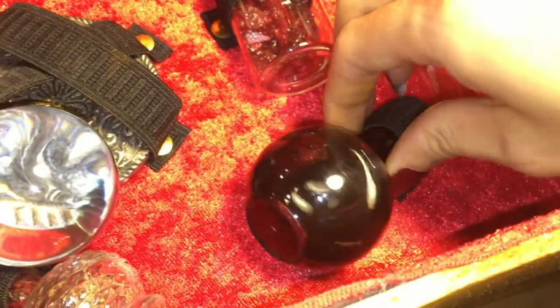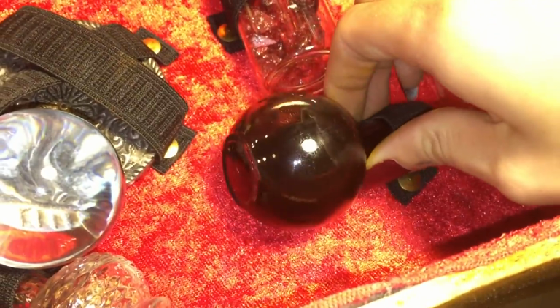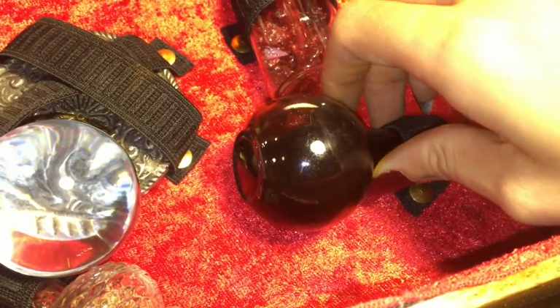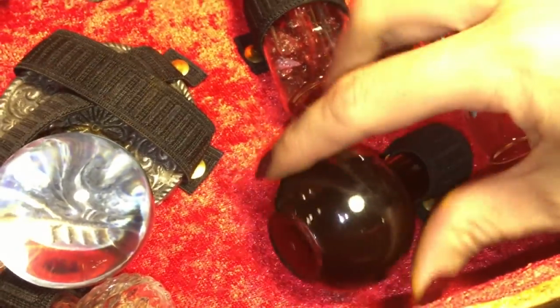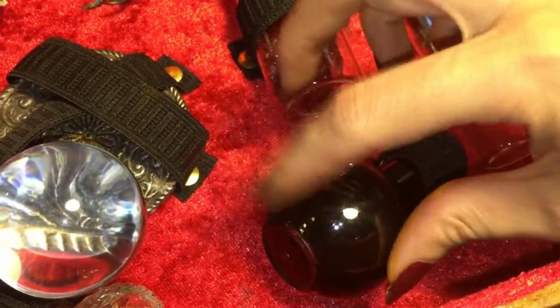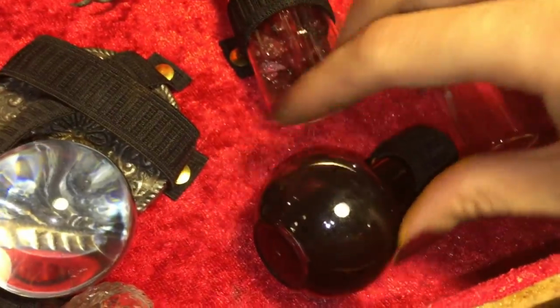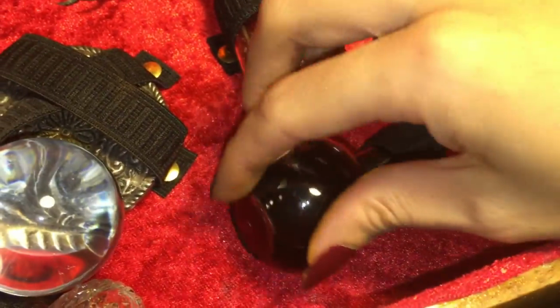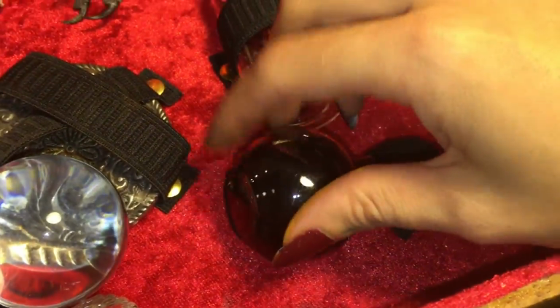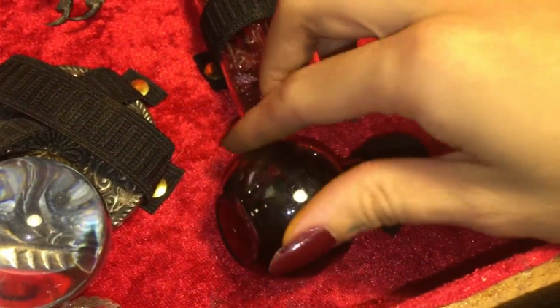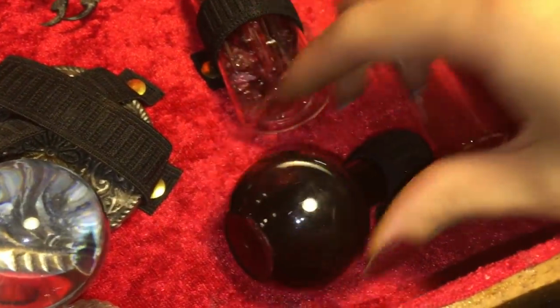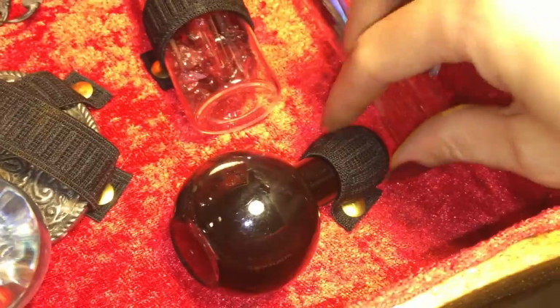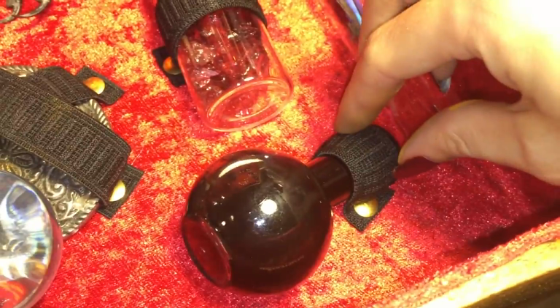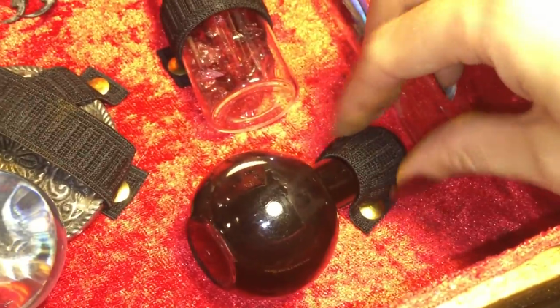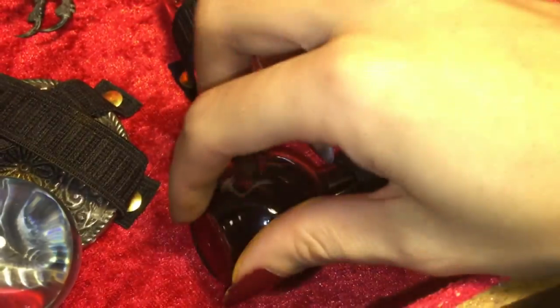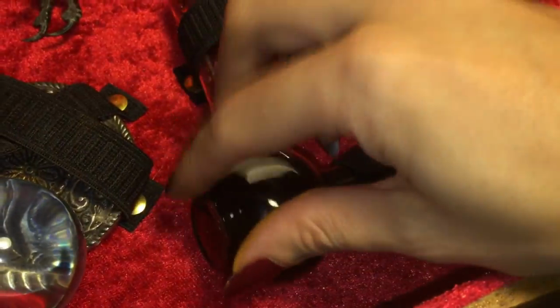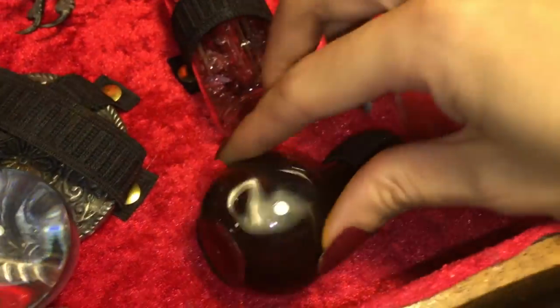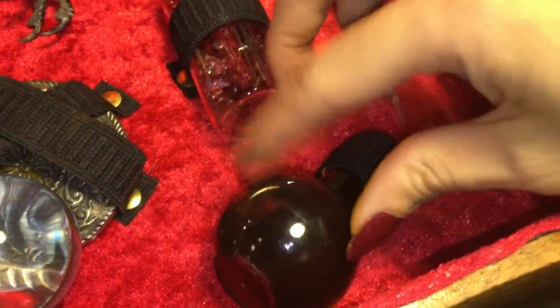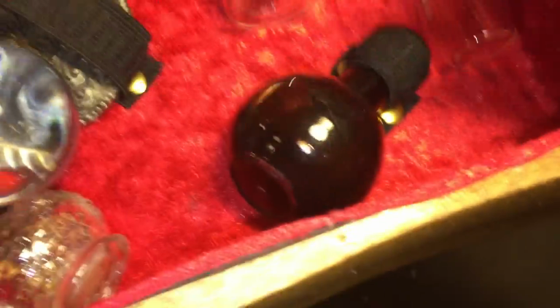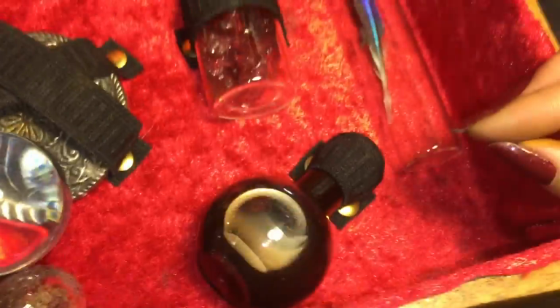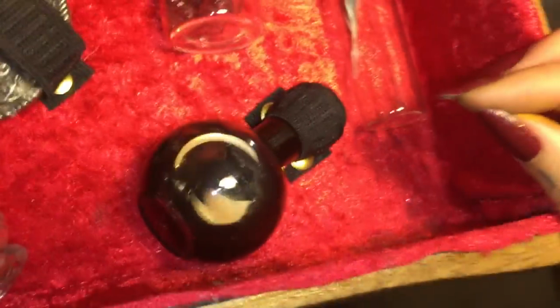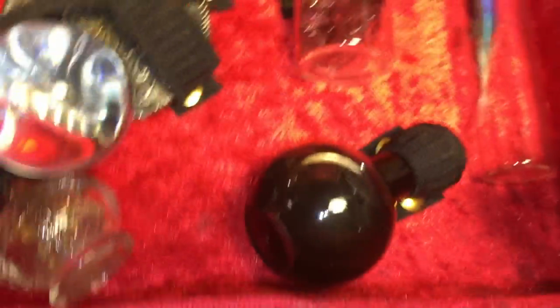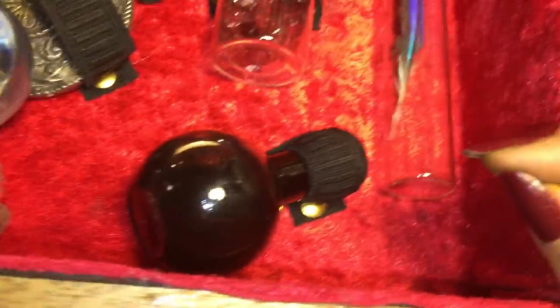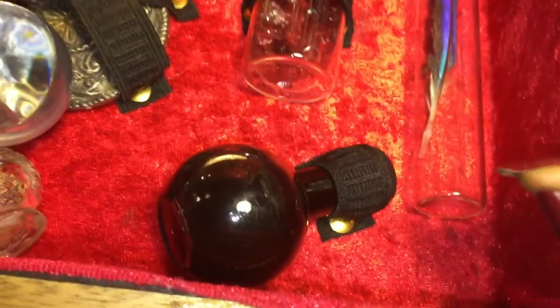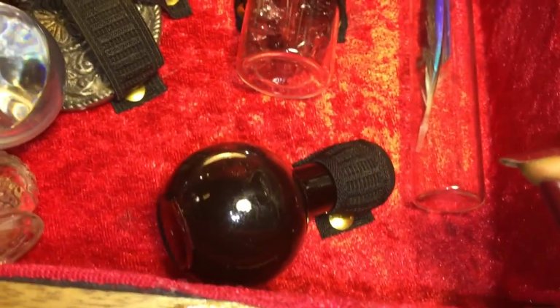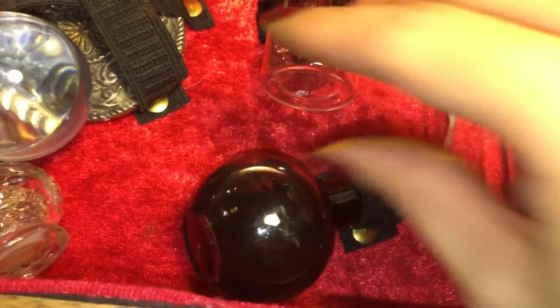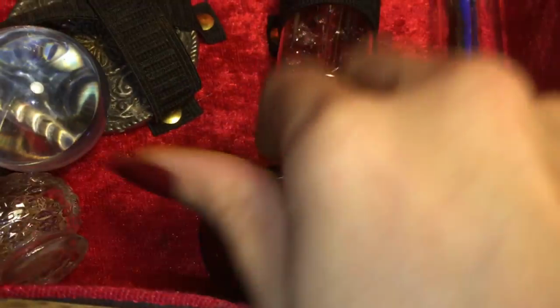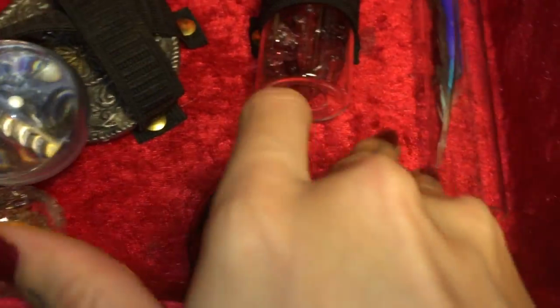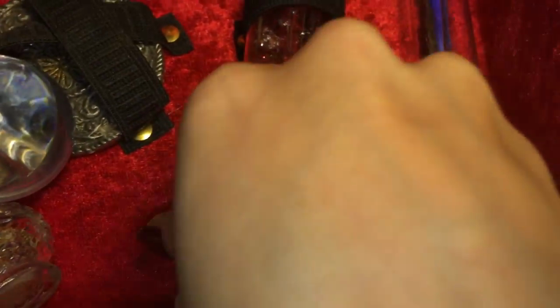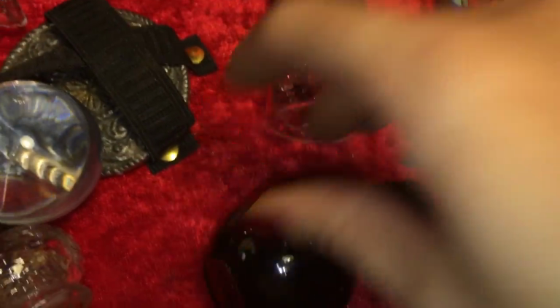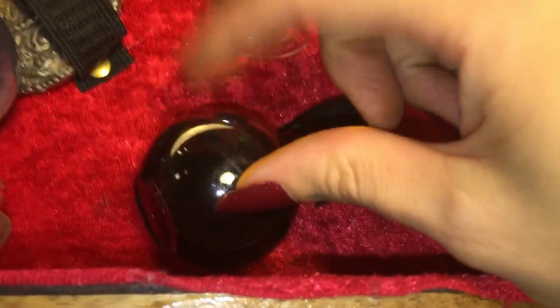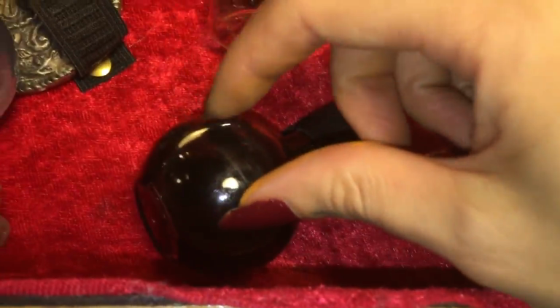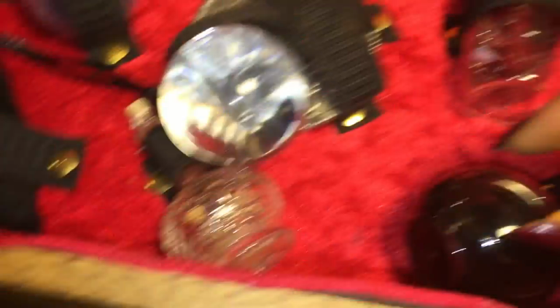Now, this is blood — but it's actually fake blood. It's candy blood I bought from Hot Topic many a moon ago. It's probably still edible, but I wouldn't recommend eating it. And it's actually in a plastic container.